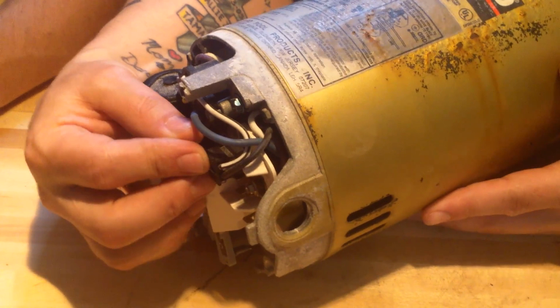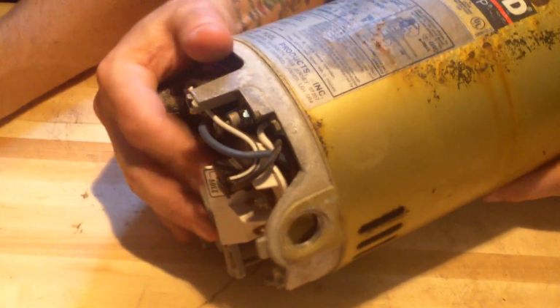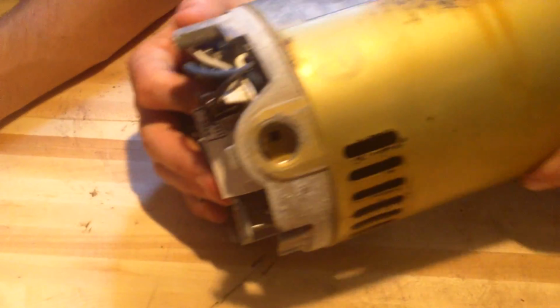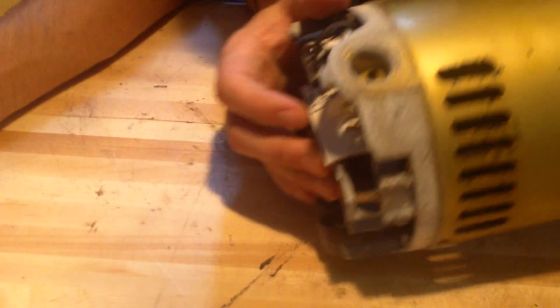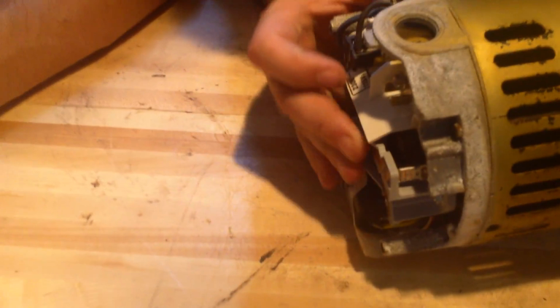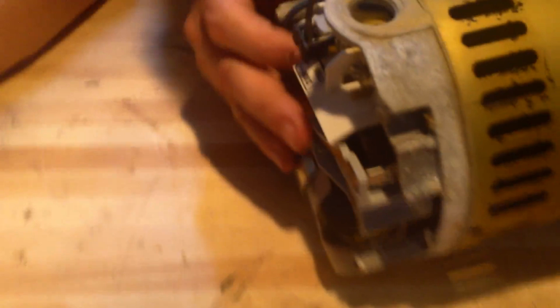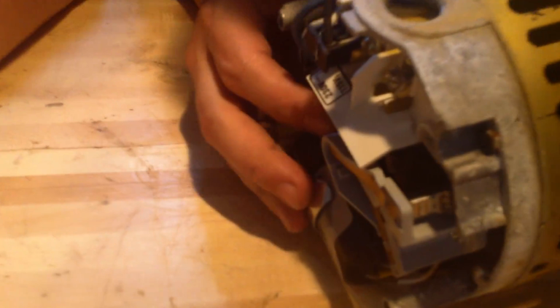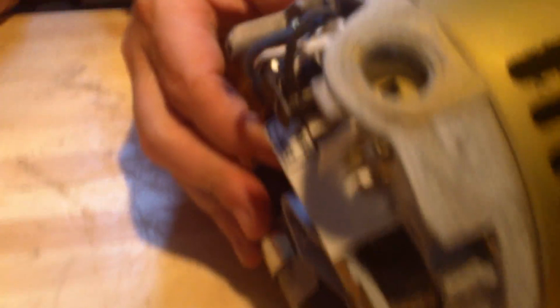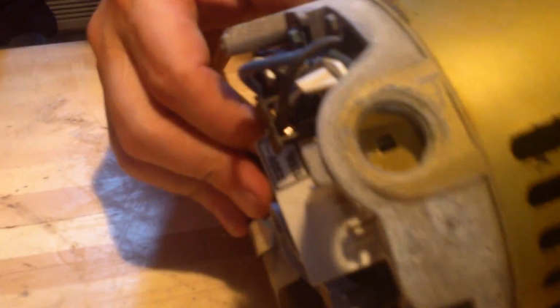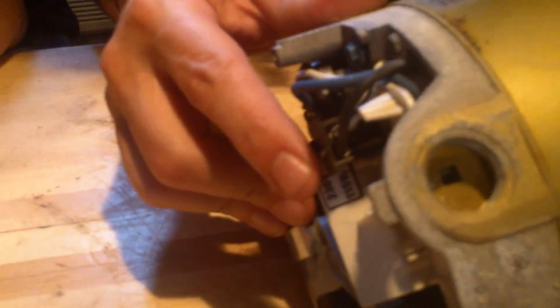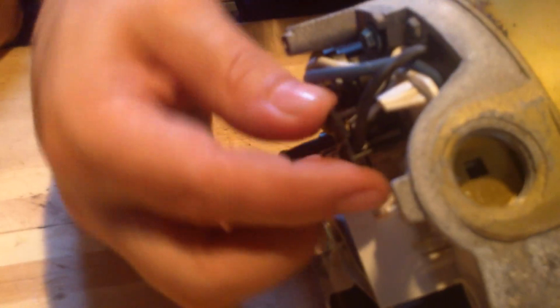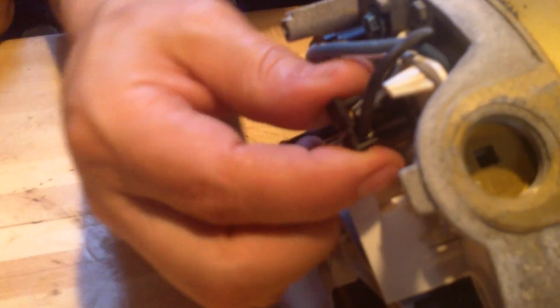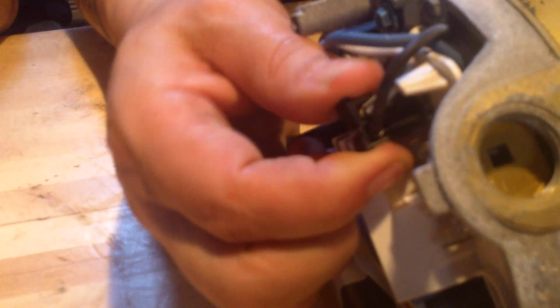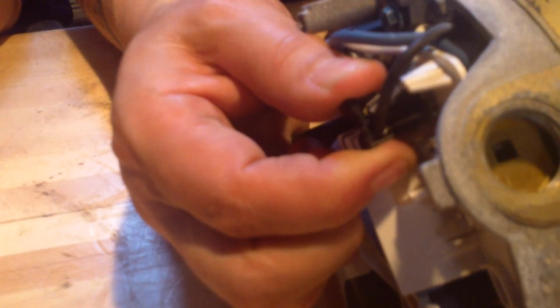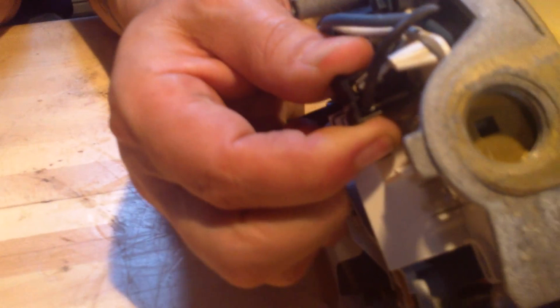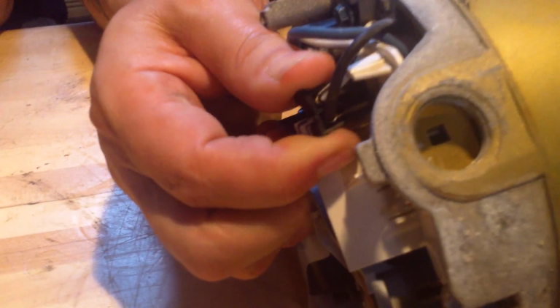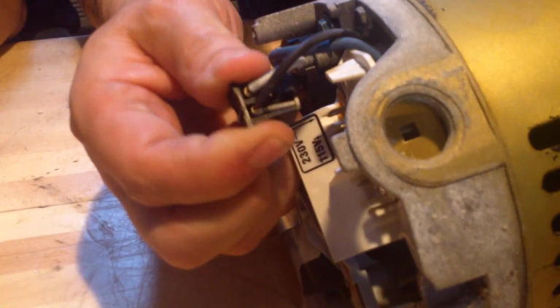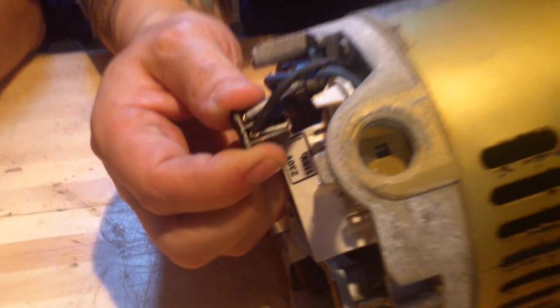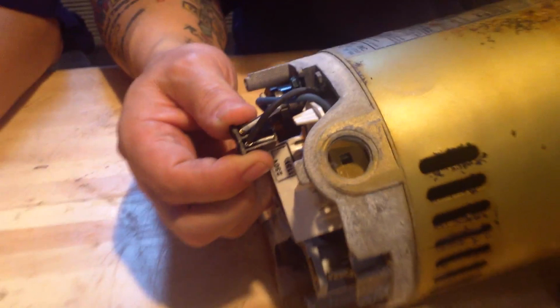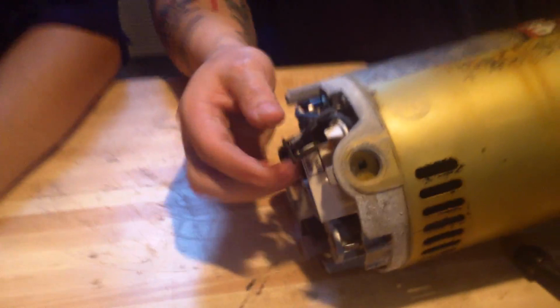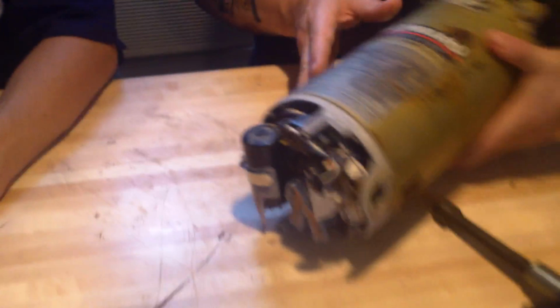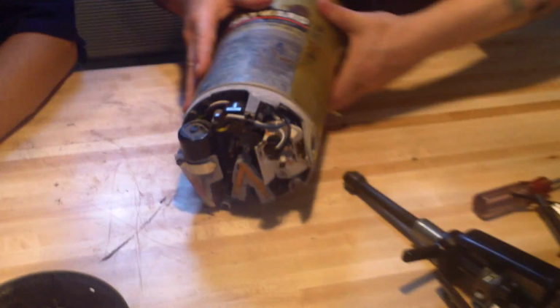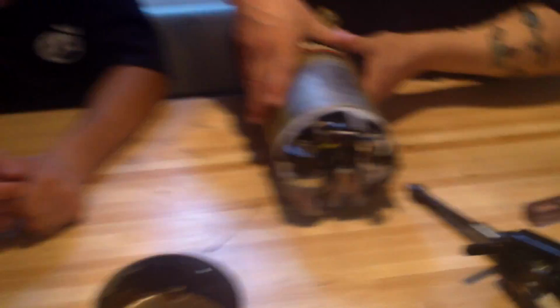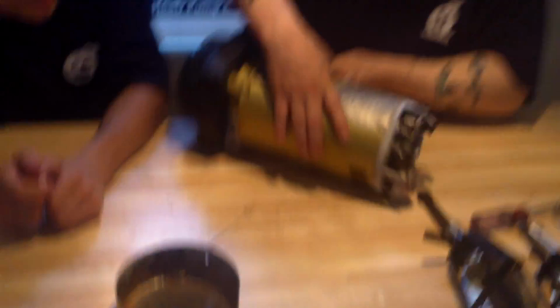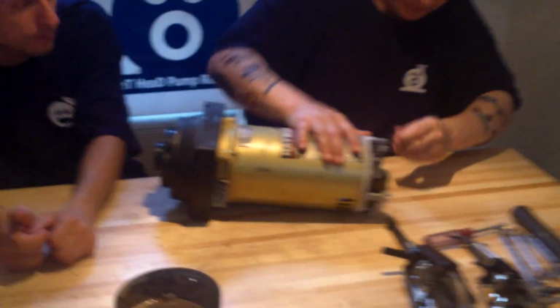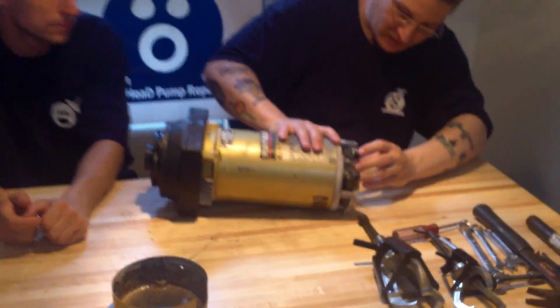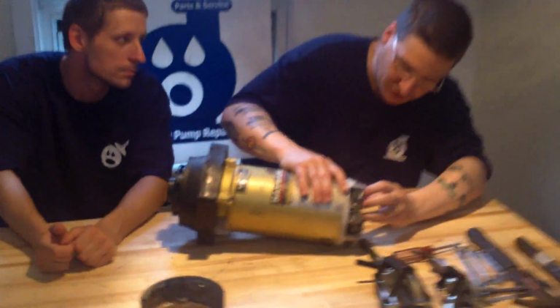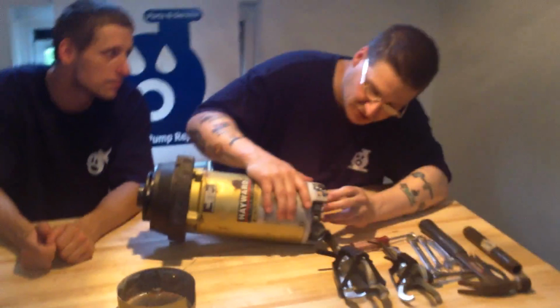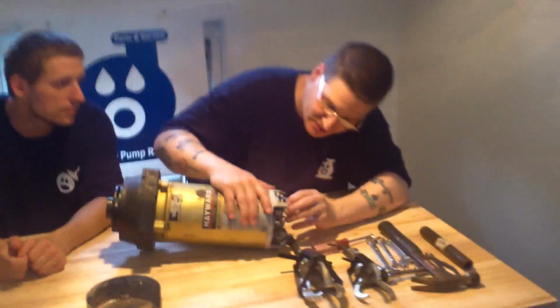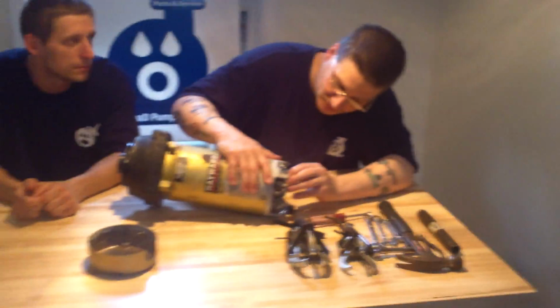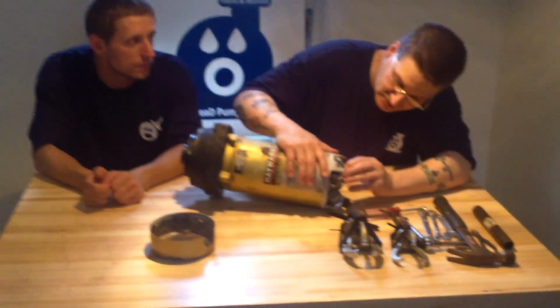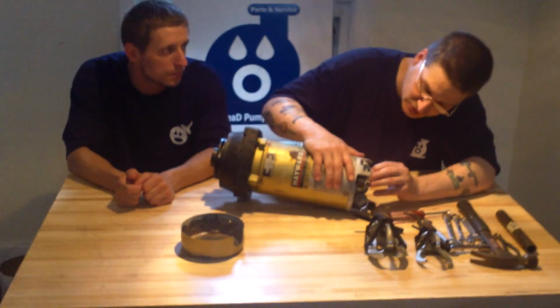You can see right there where it says 220 and 115. What we're going to do is pull this little tab off right here on the back of the motor, and then we're going to move the tab into the 115 position.